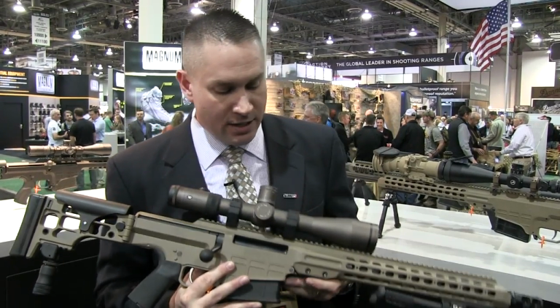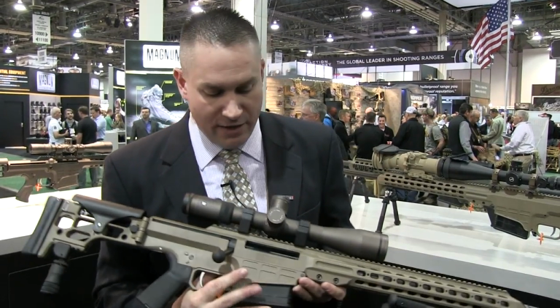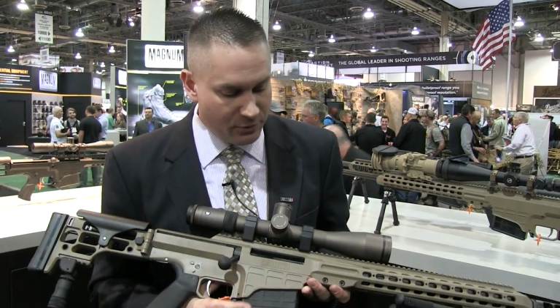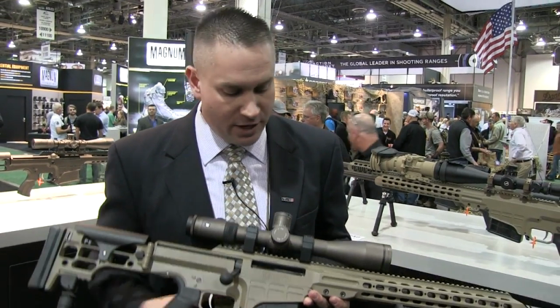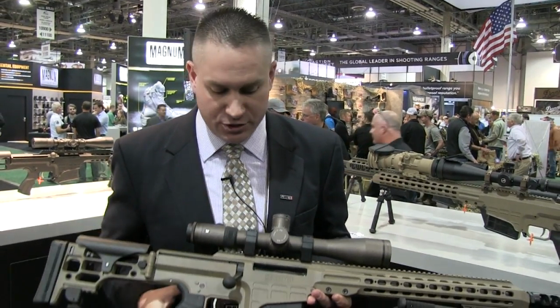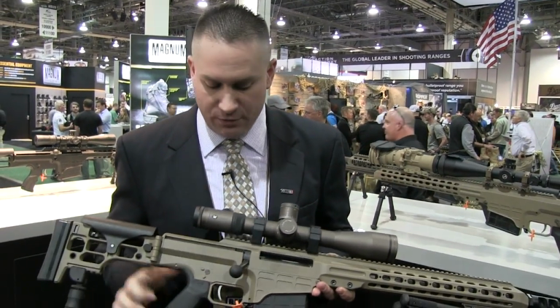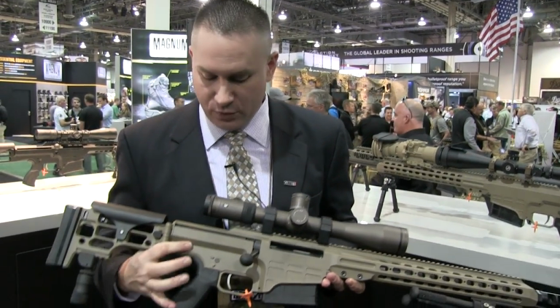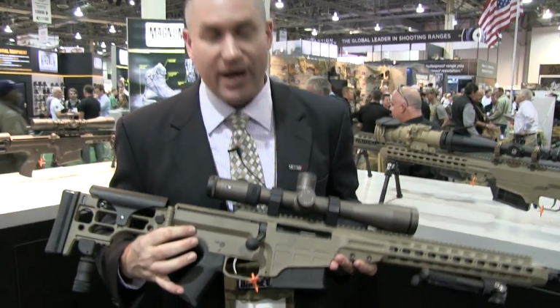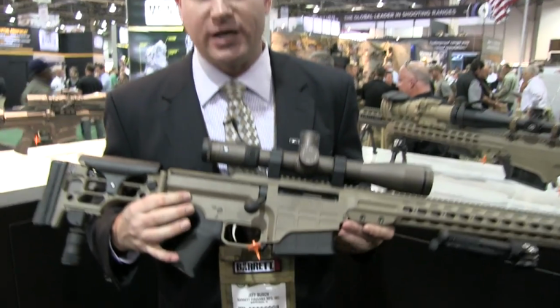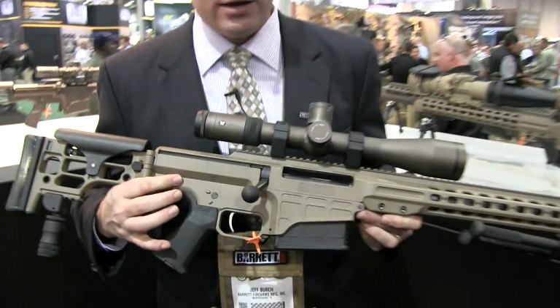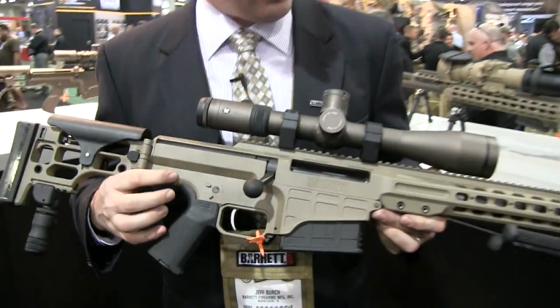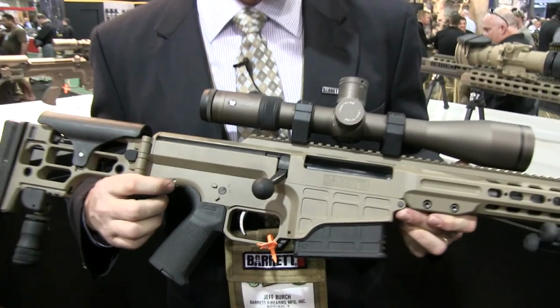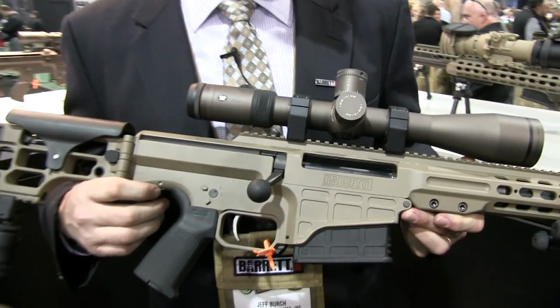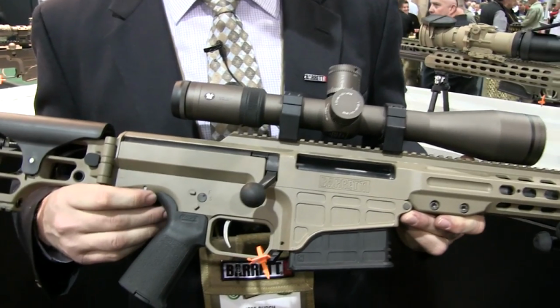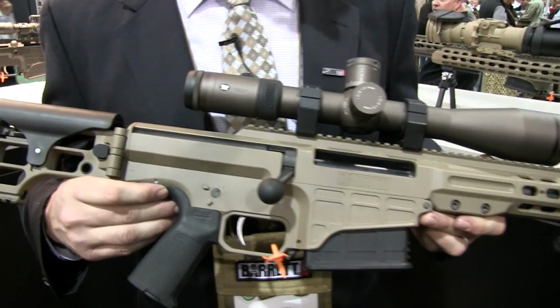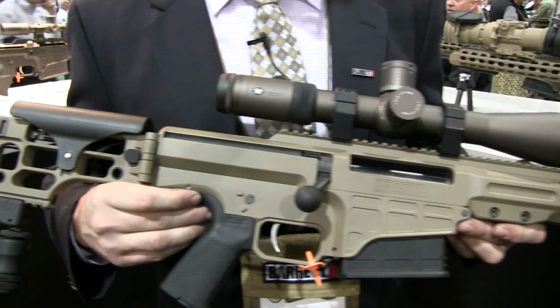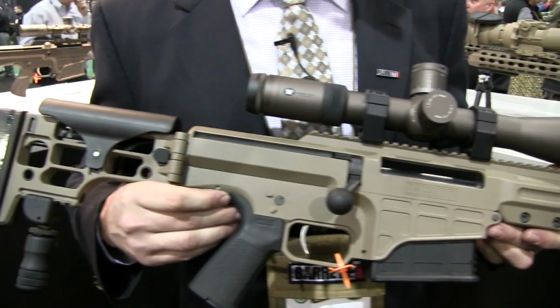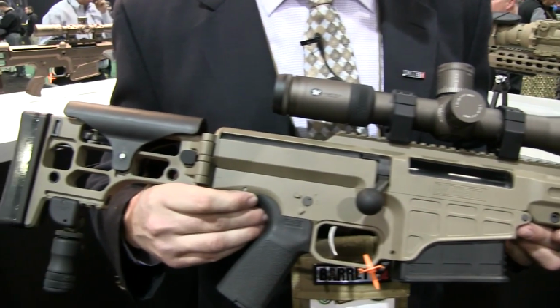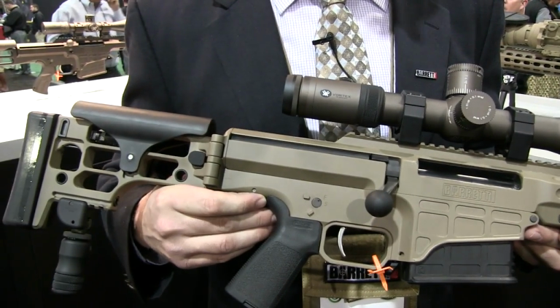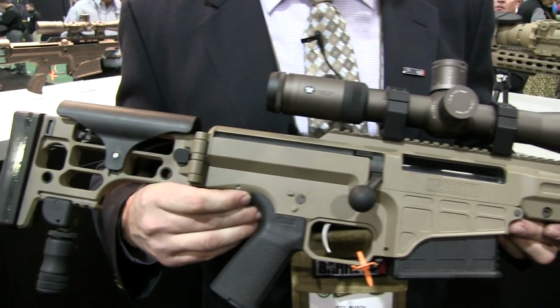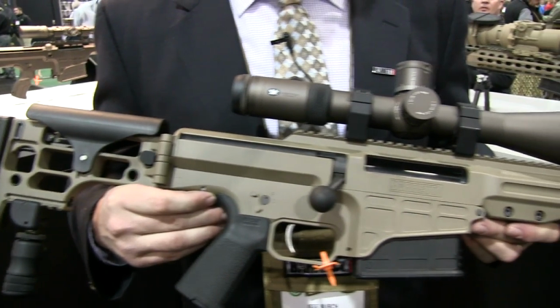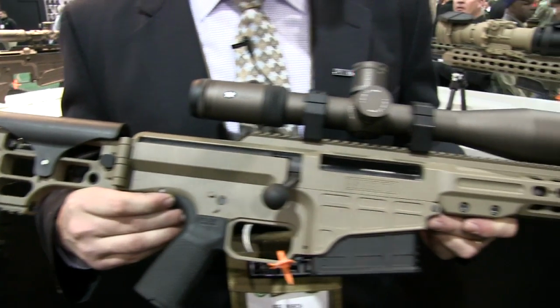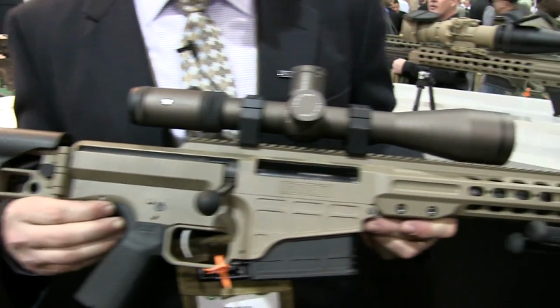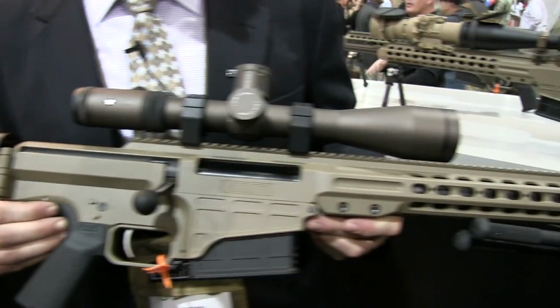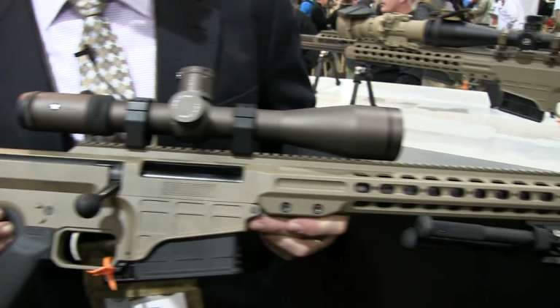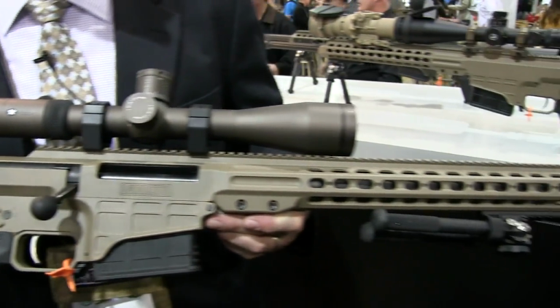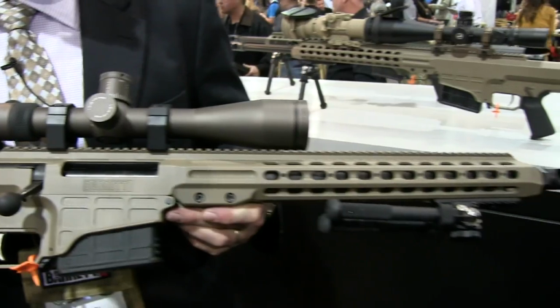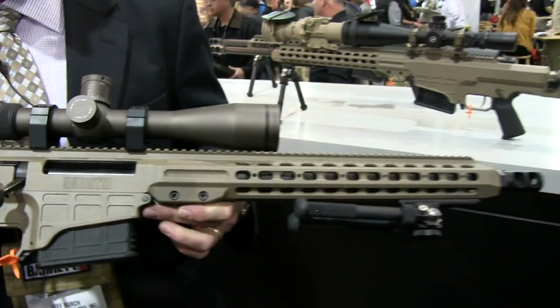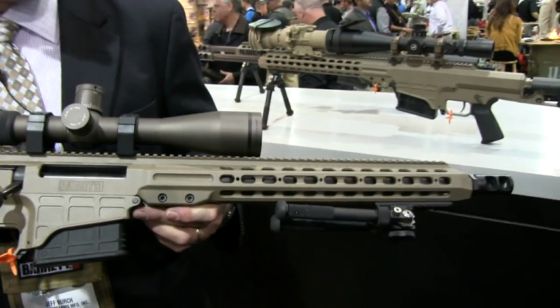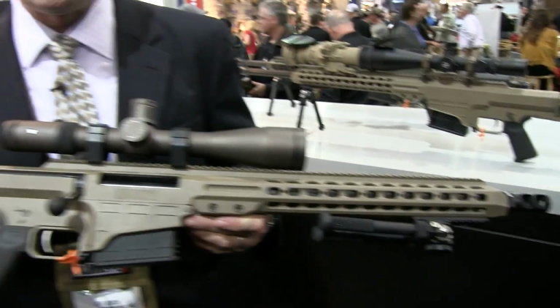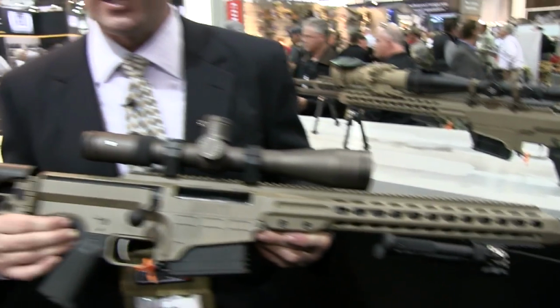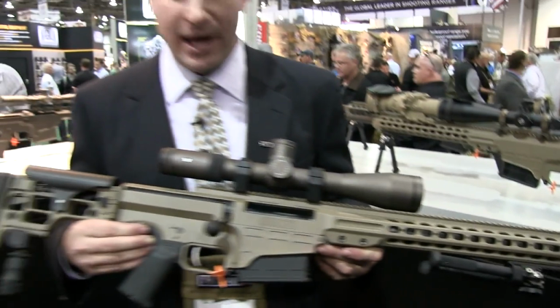We have a couple new colors this year. We have flat dark earth, olive drab, tungsten gray, and multi-role brown and black.